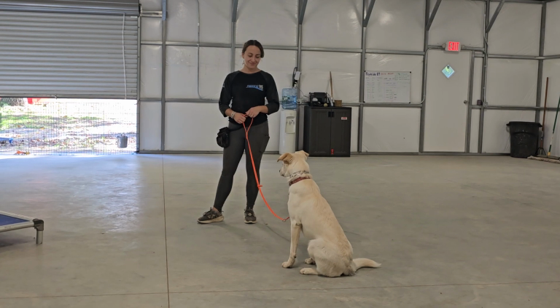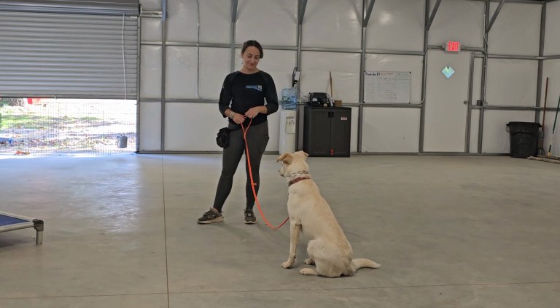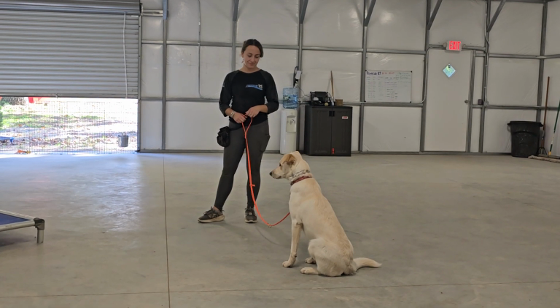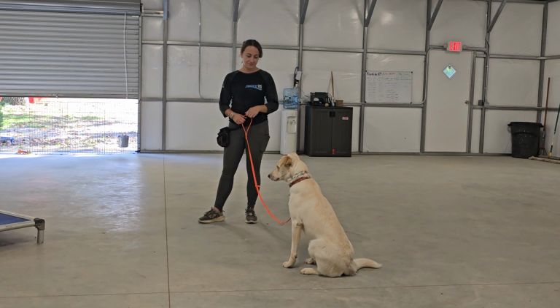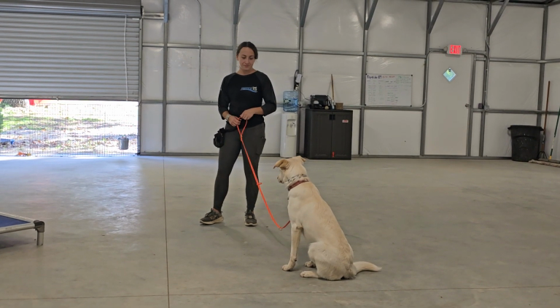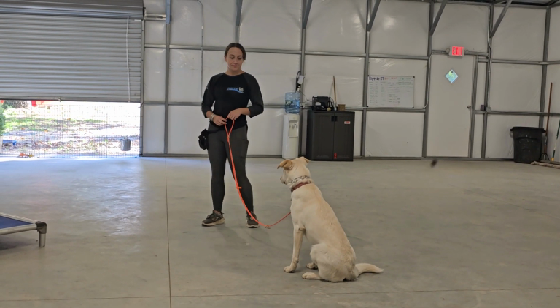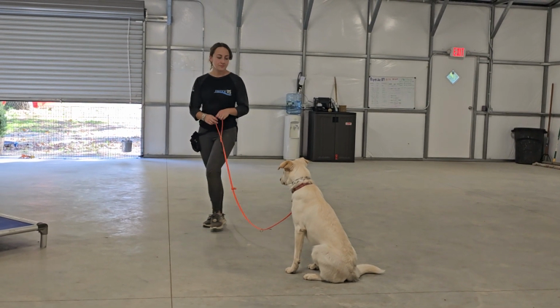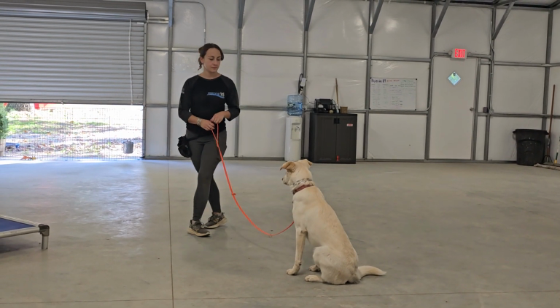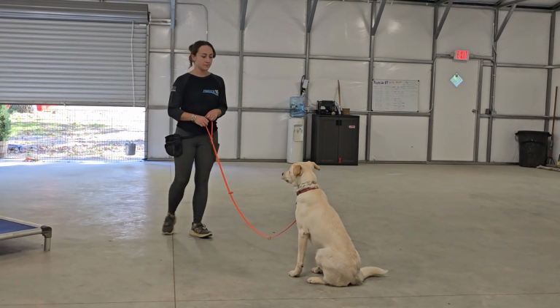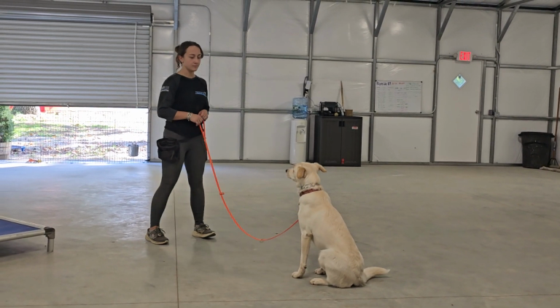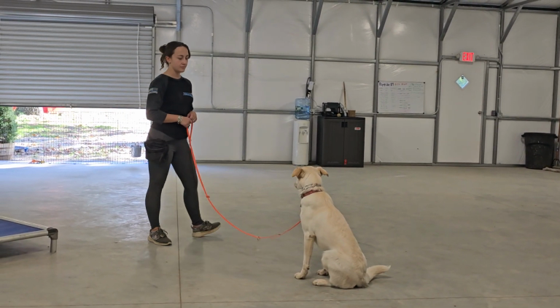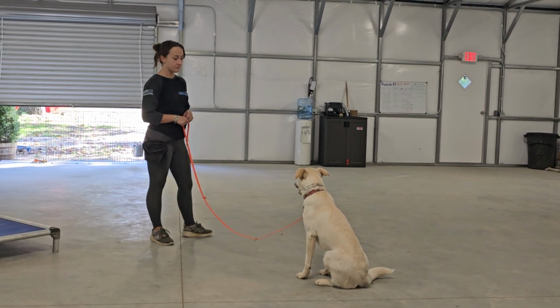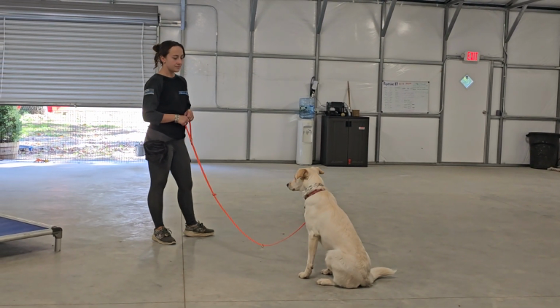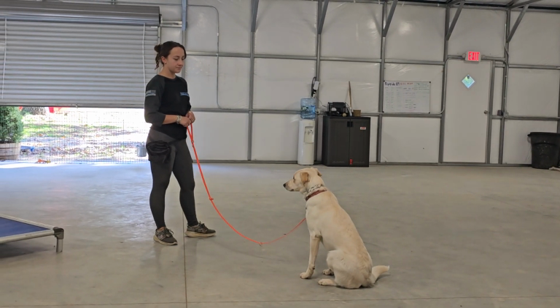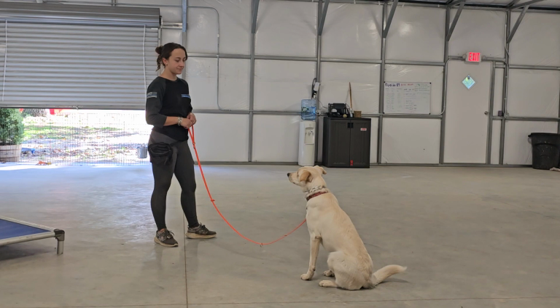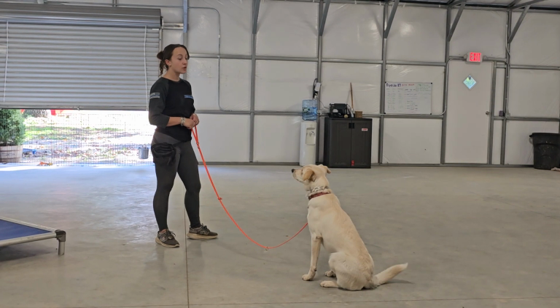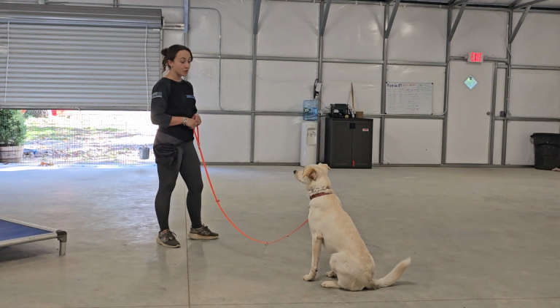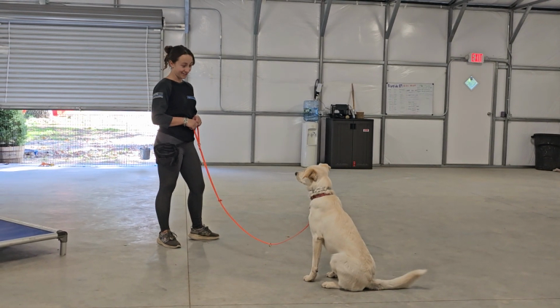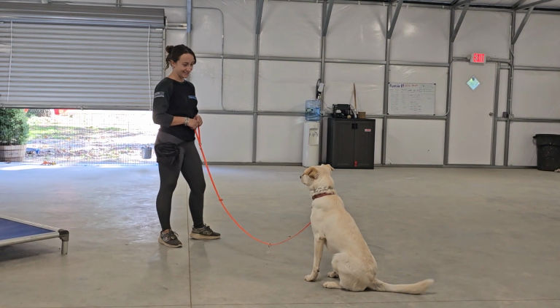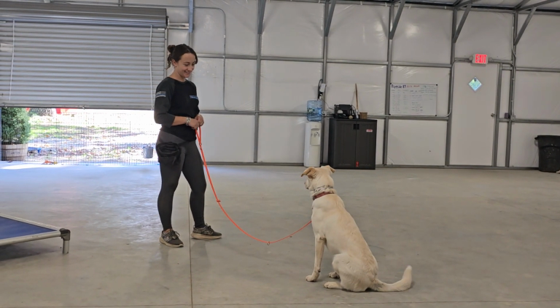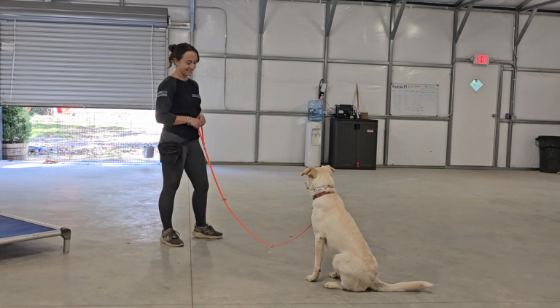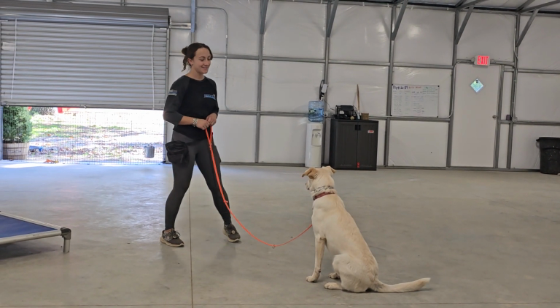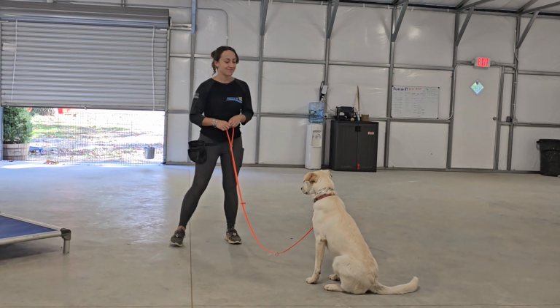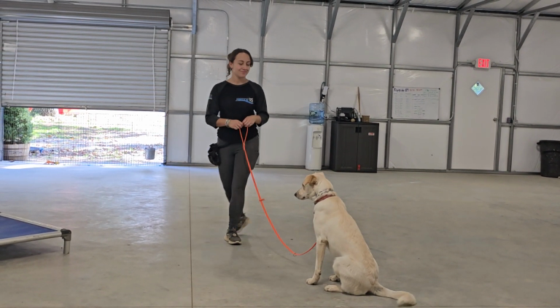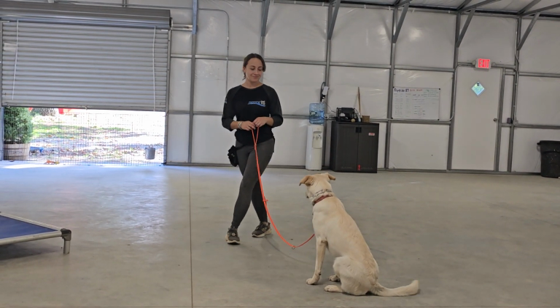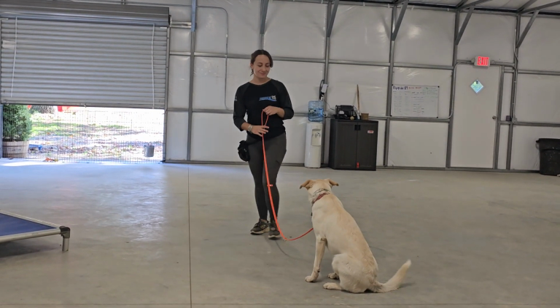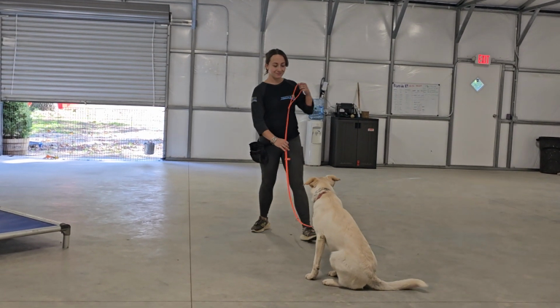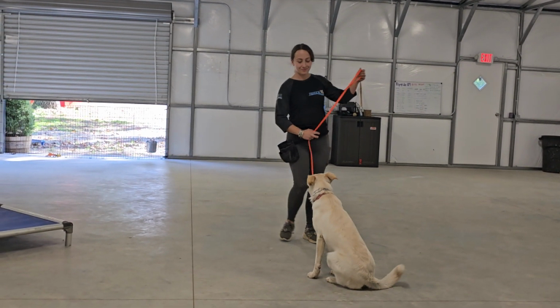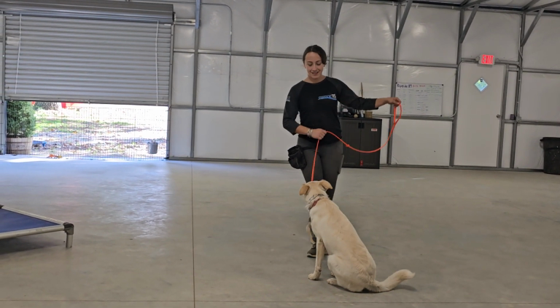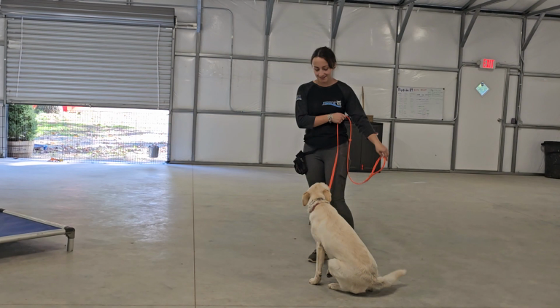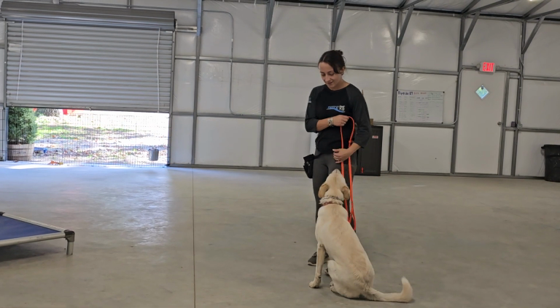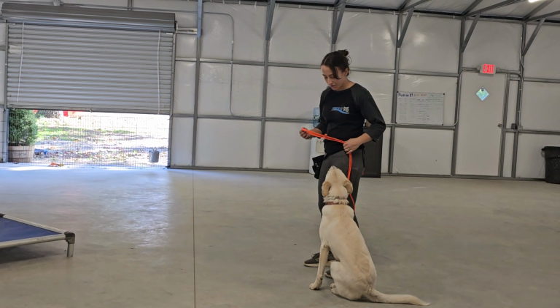Here he is in a sit-stay. Sit means sit and don't move until told otherwise. Bobby can back away up to the length of the leash and East should remain in that sit position. Yes, very good.